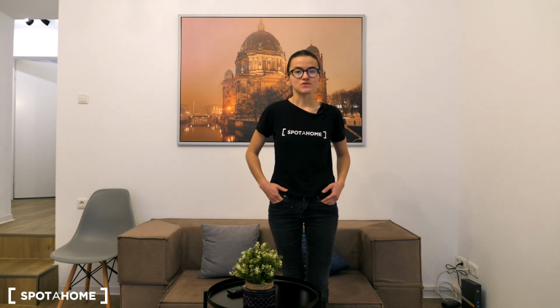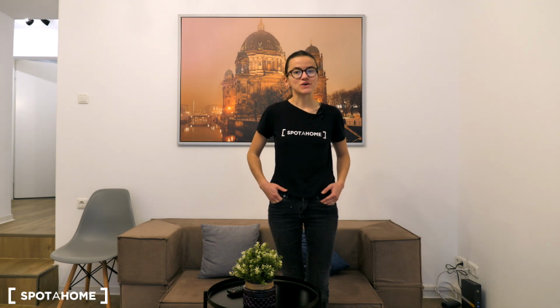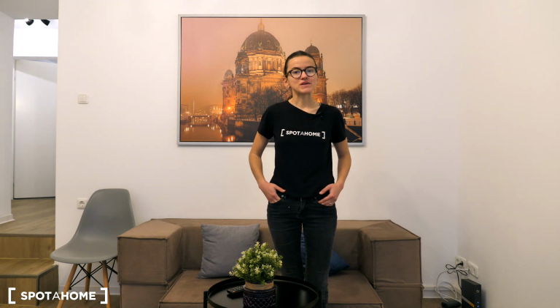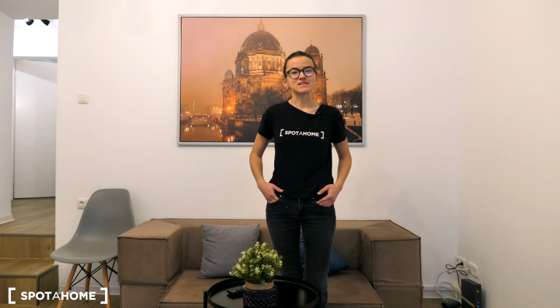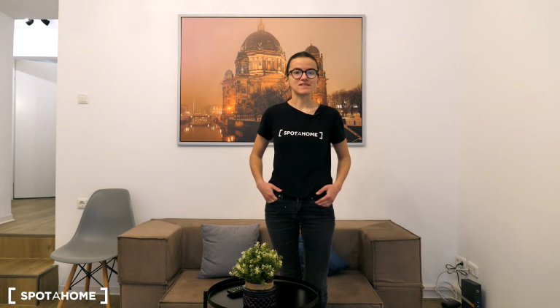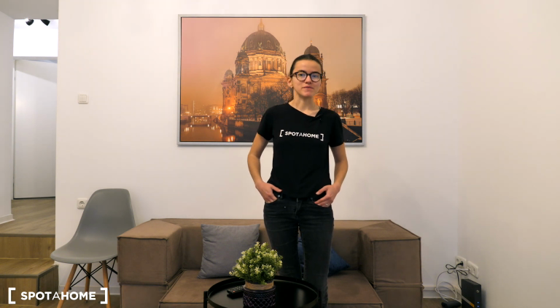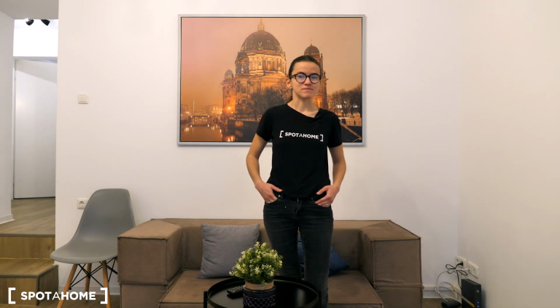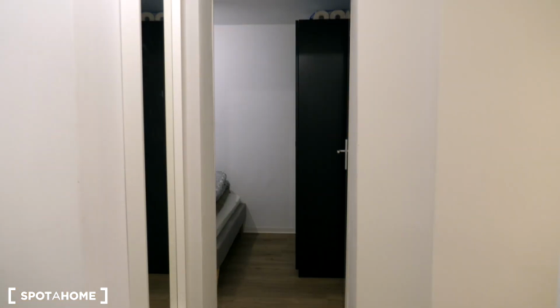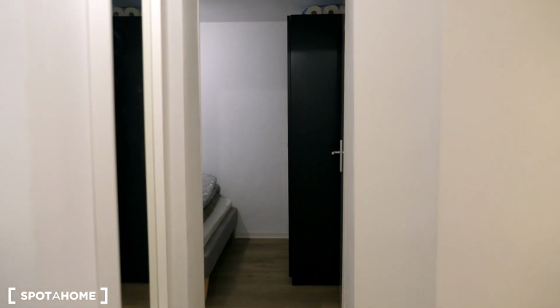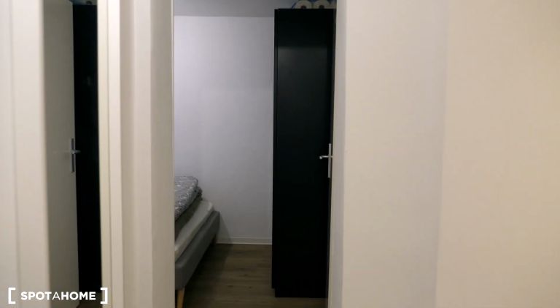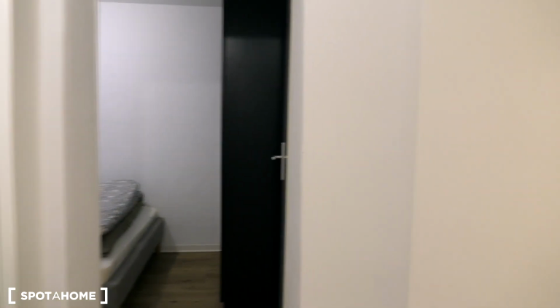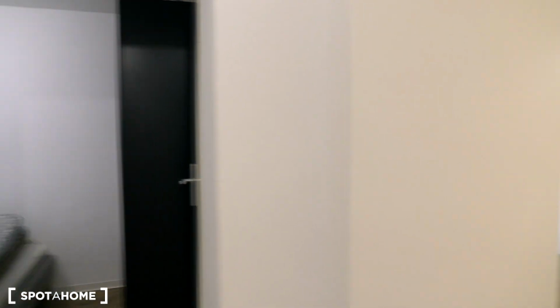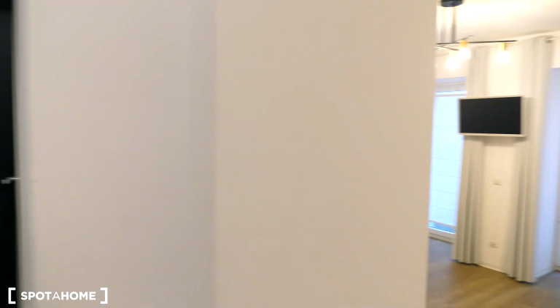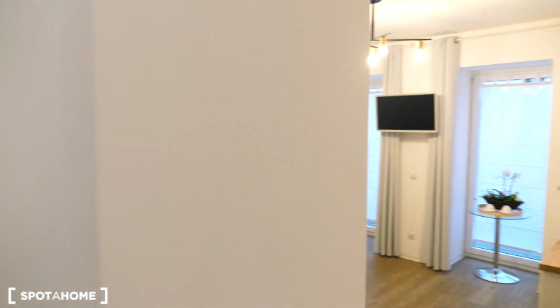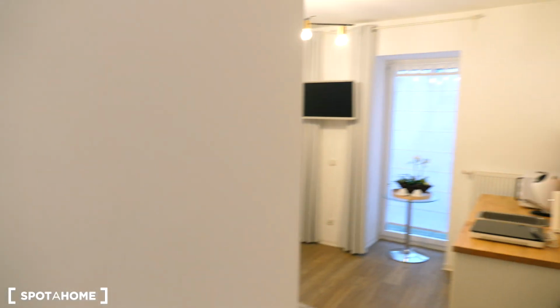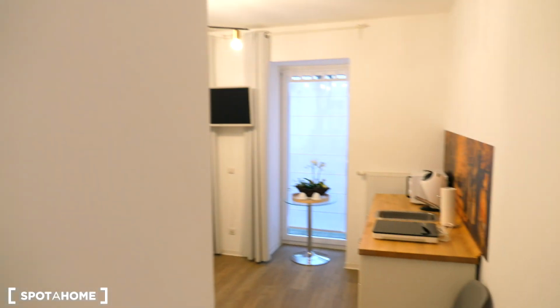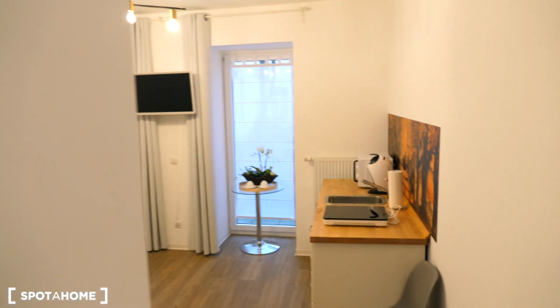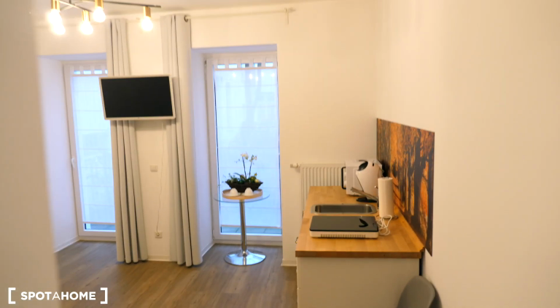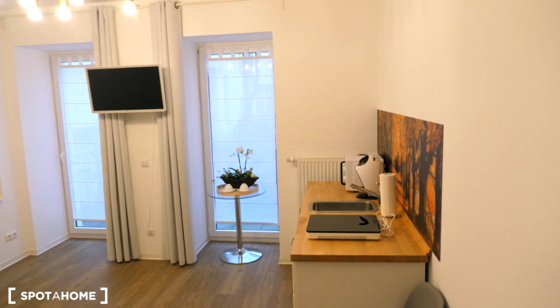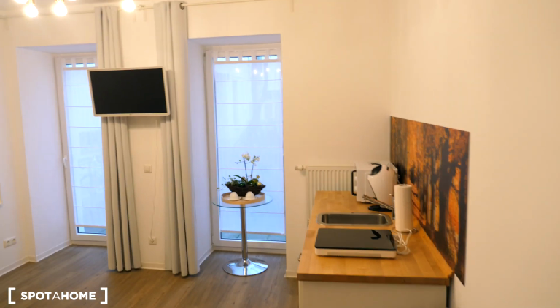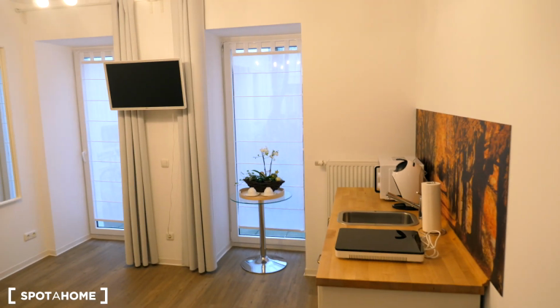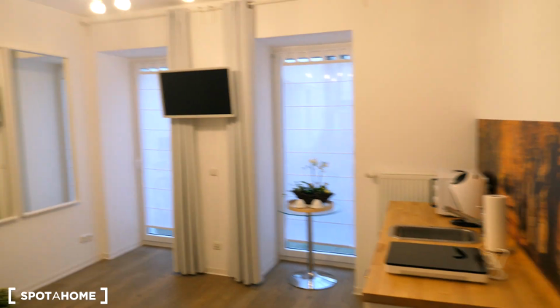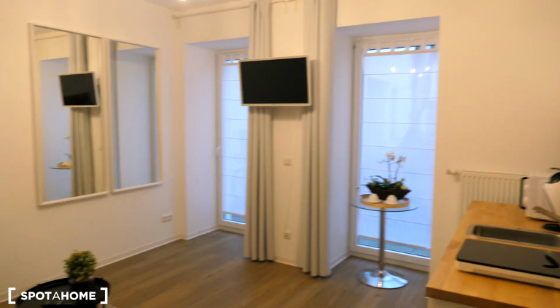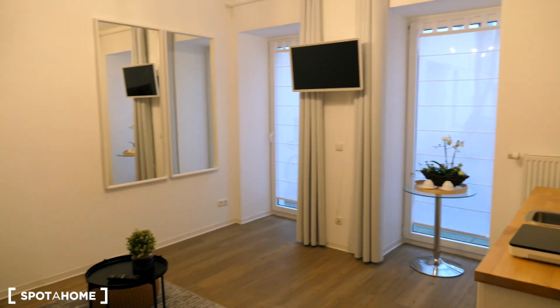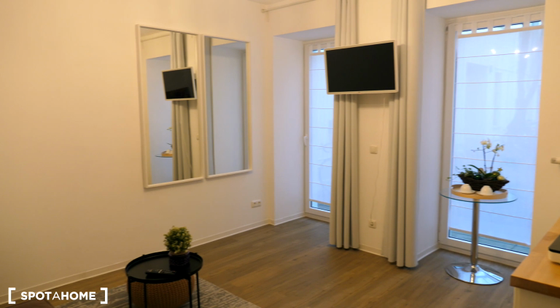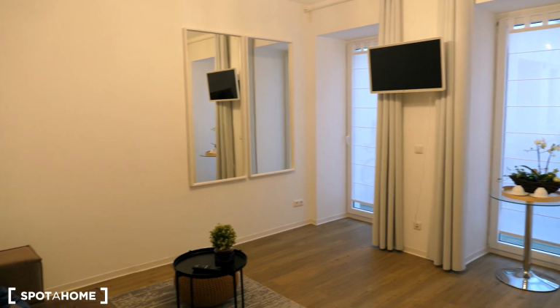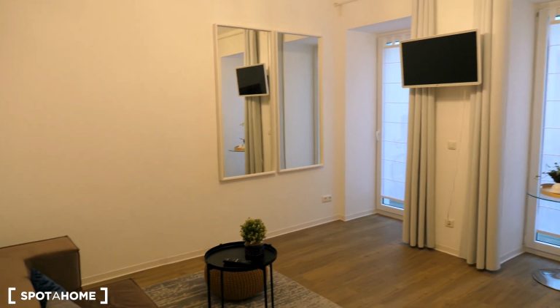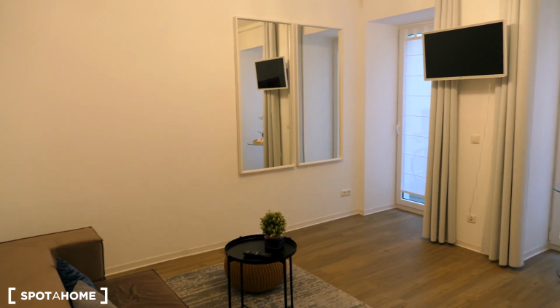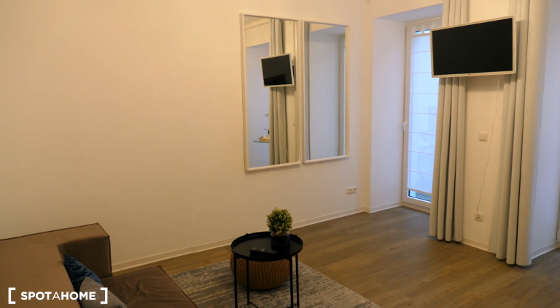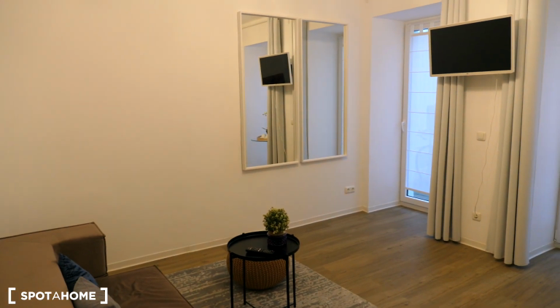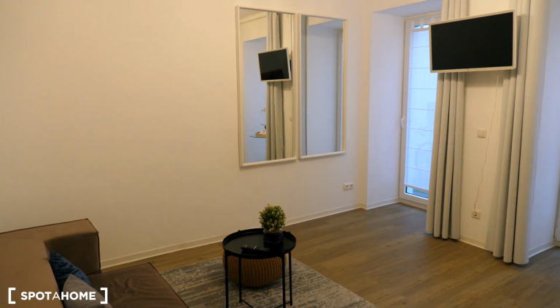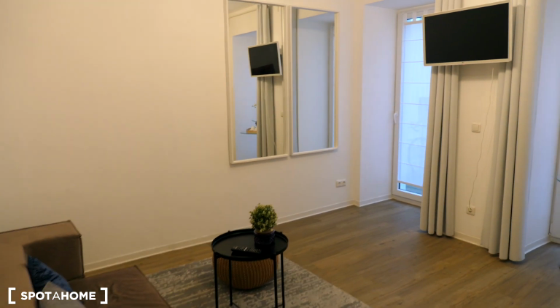So let's now go and see the apartment. Here we are in the apartment. On my right is the living room and the kitchen.